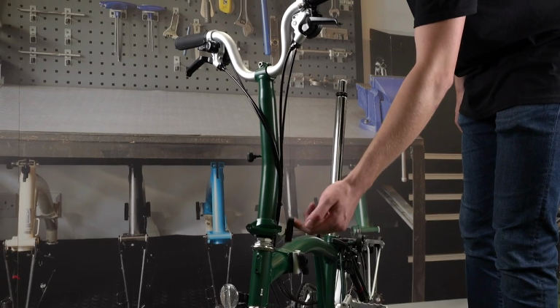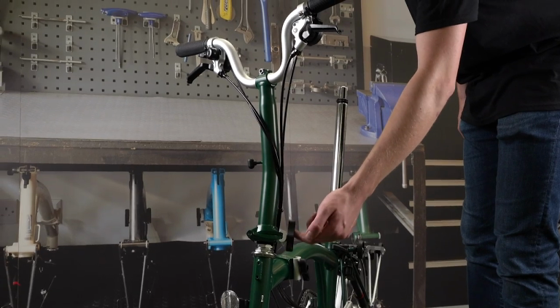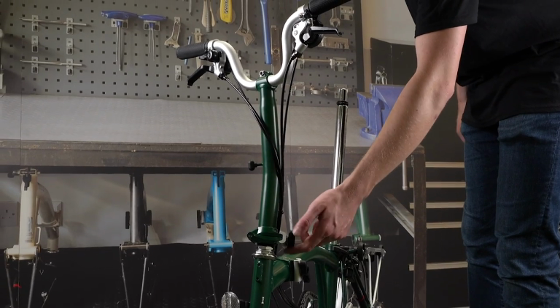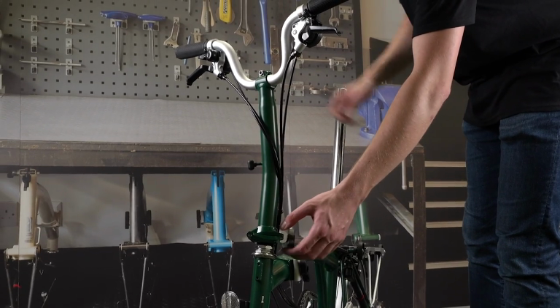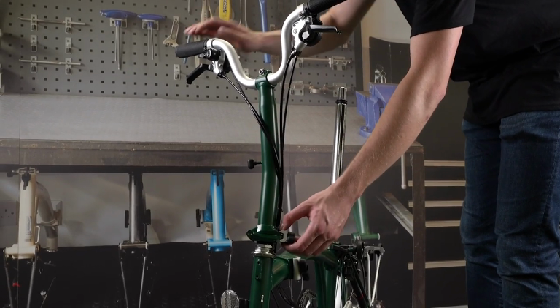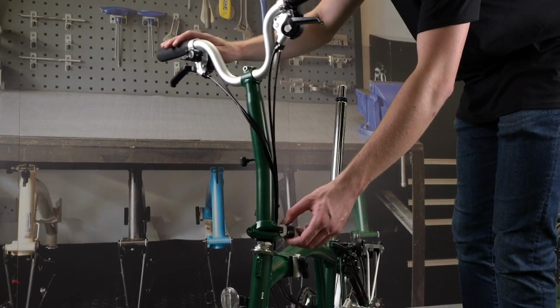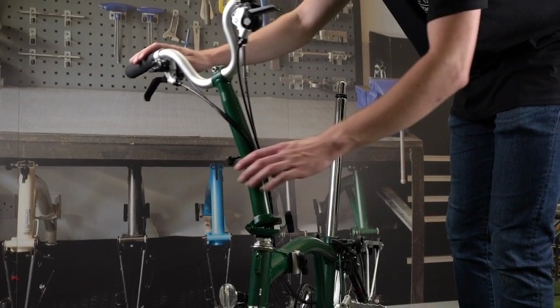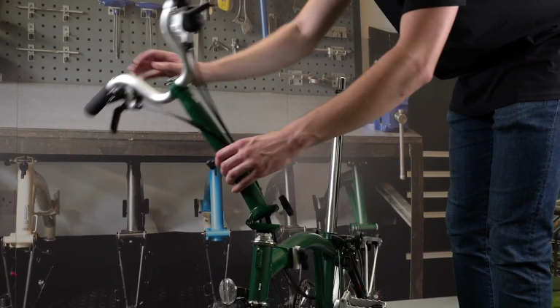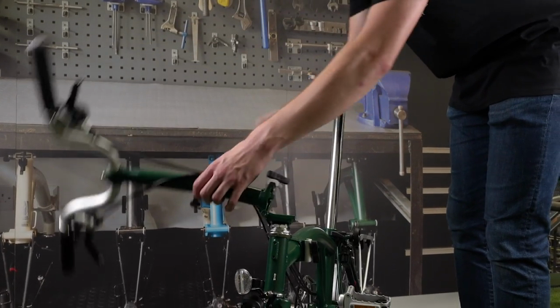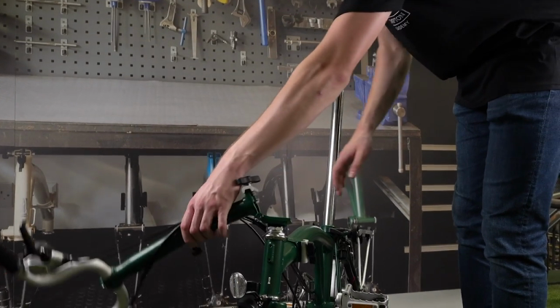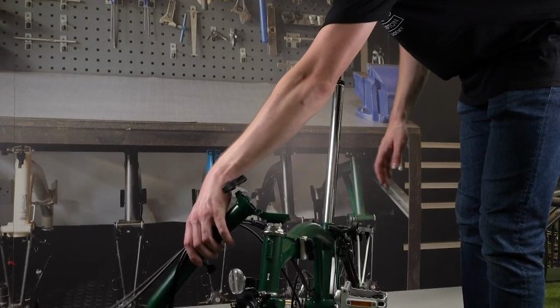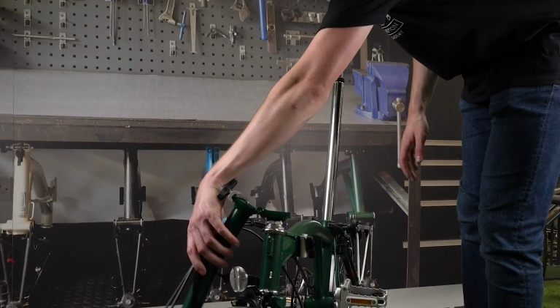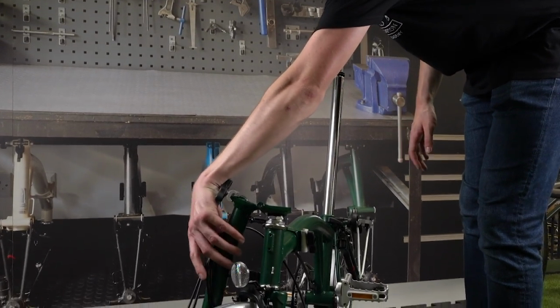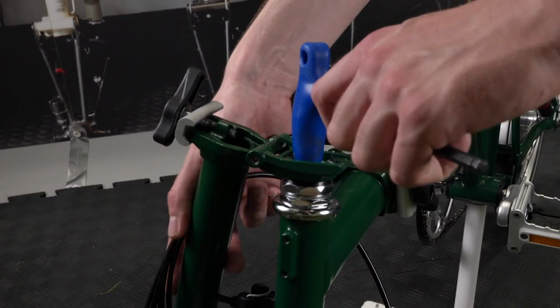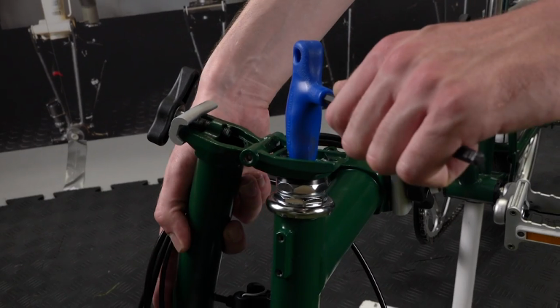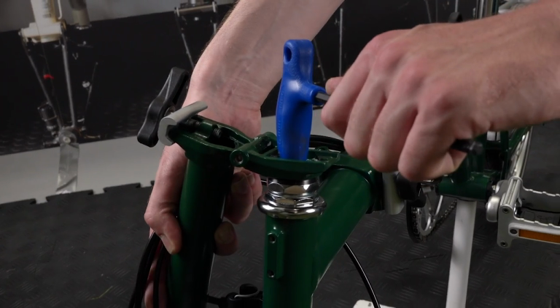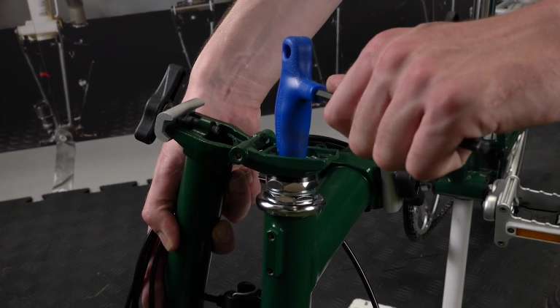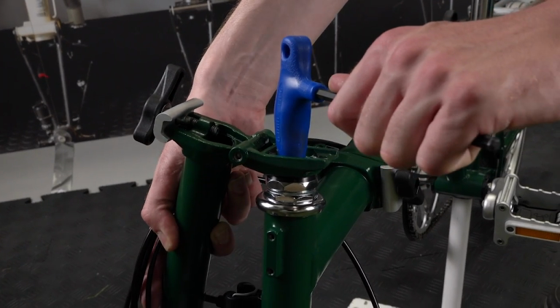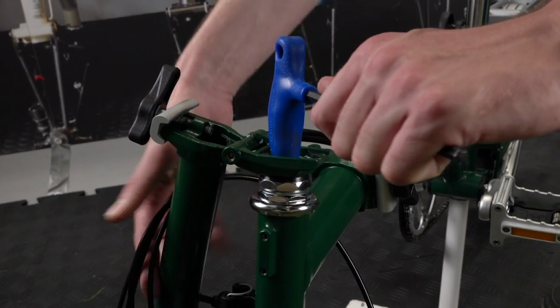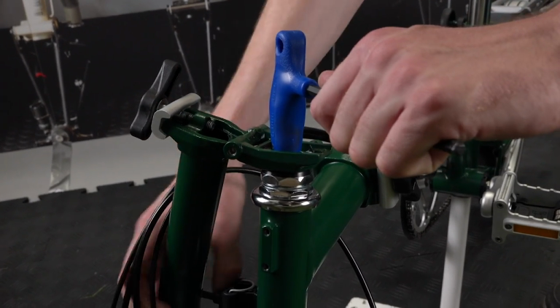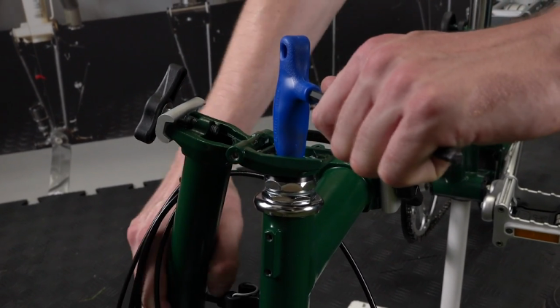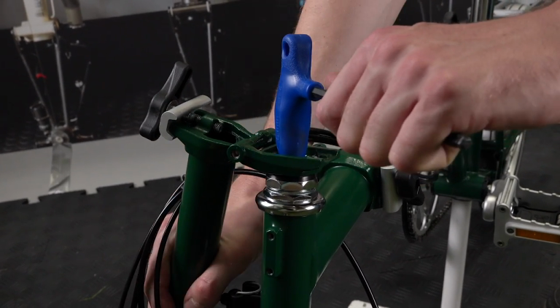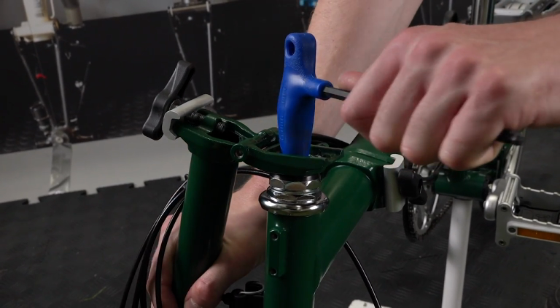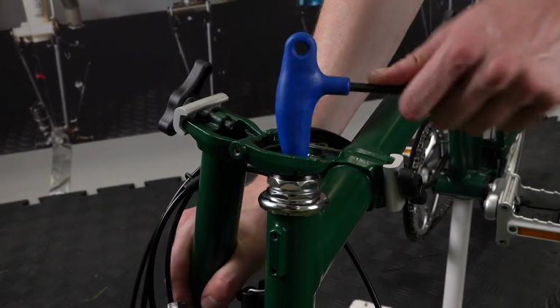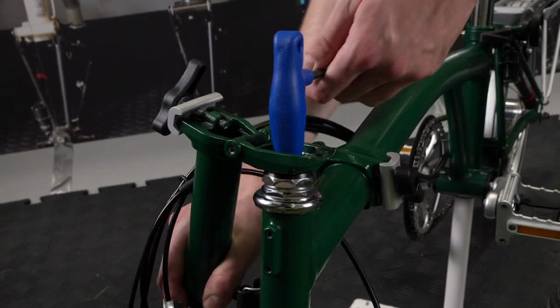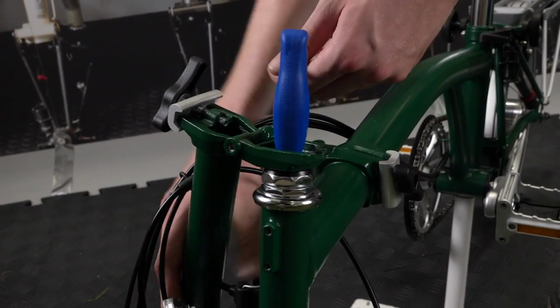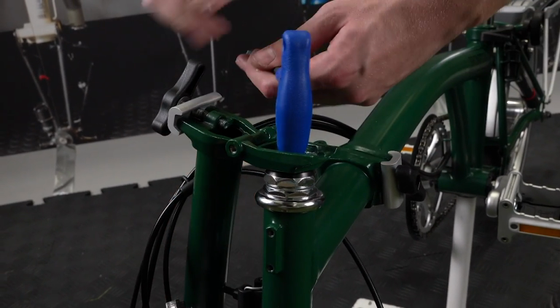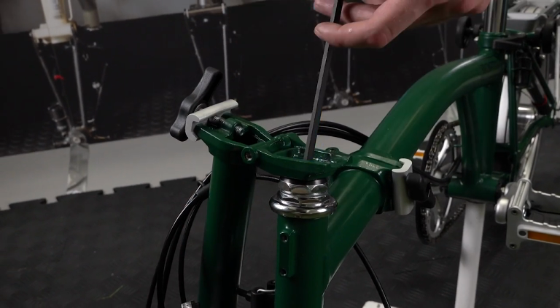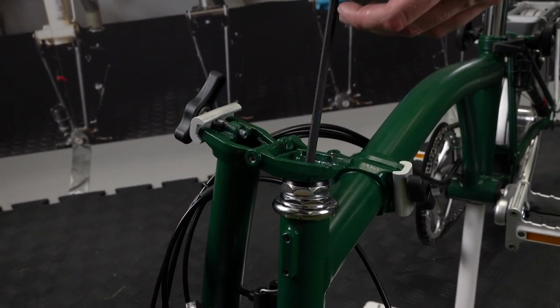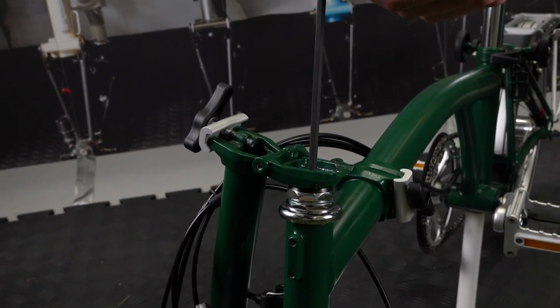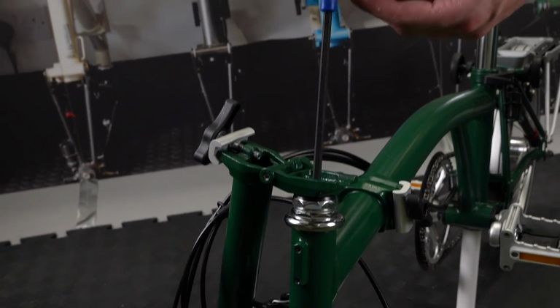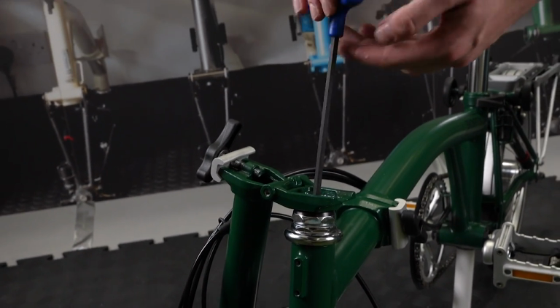To access the handlebar pin bolt, undo the handlebar support hinge clamp as shown. Undo the bolt by three to four turns, then try to separate the two parts.